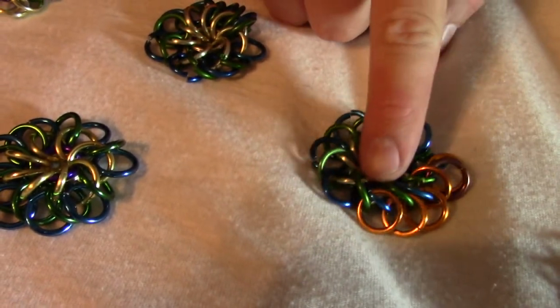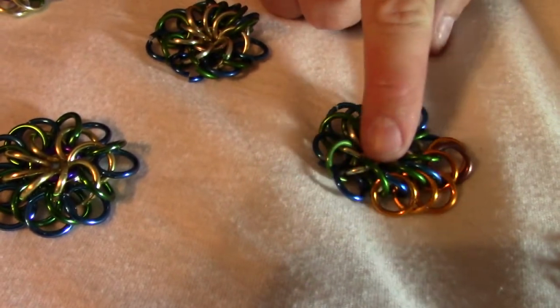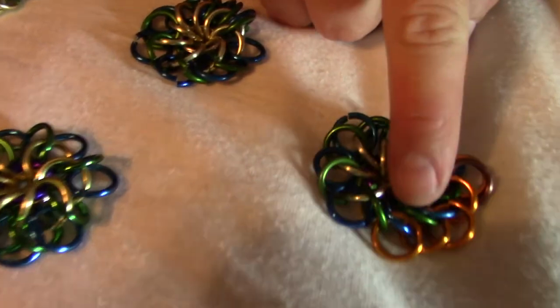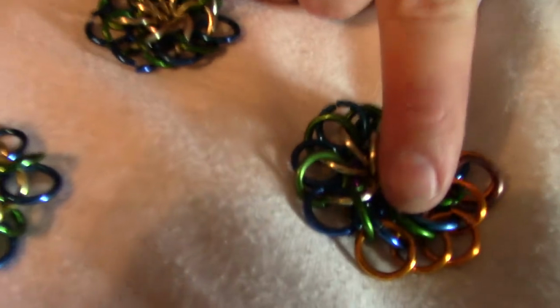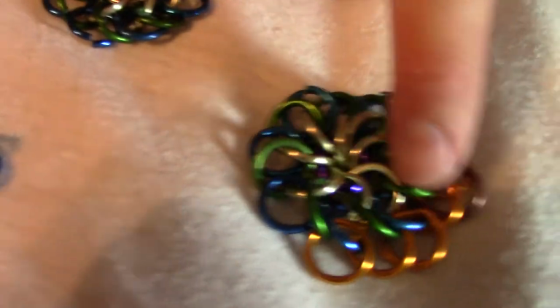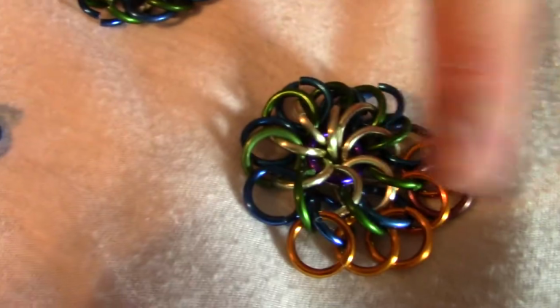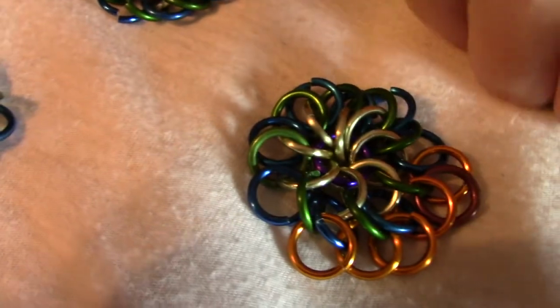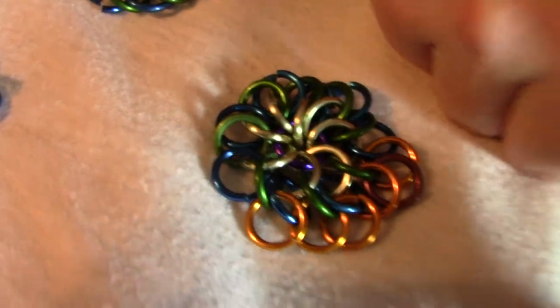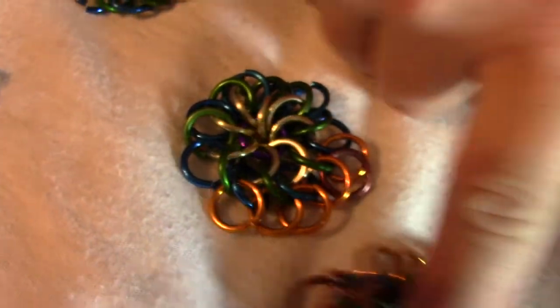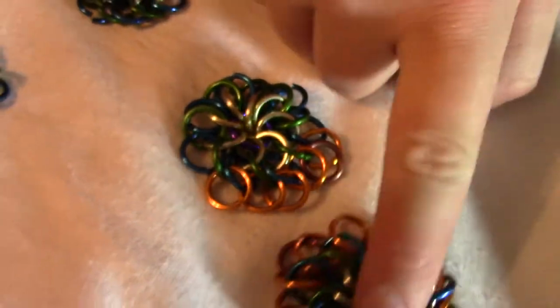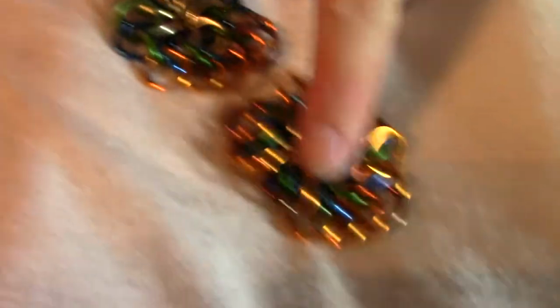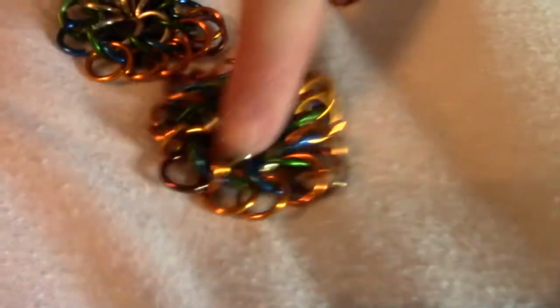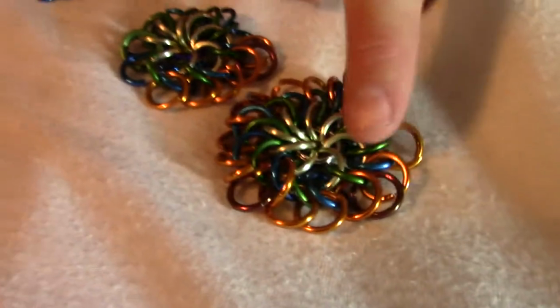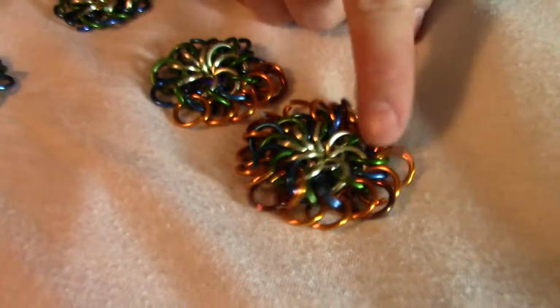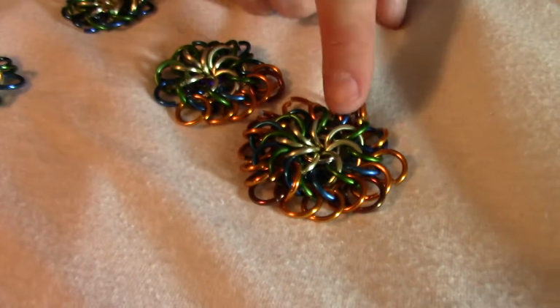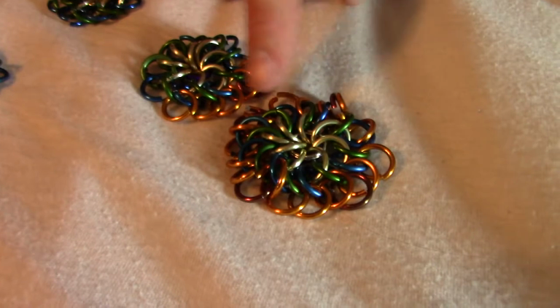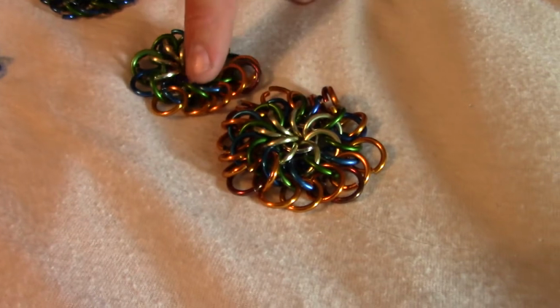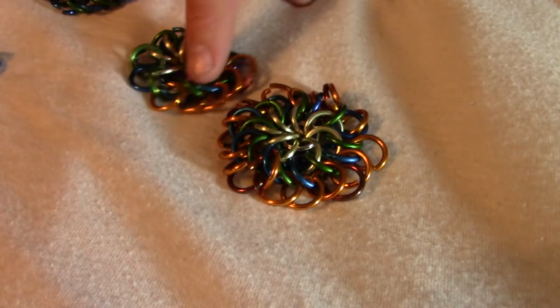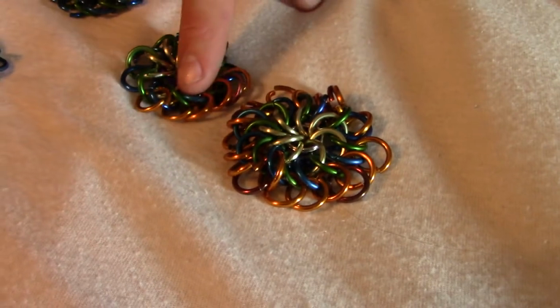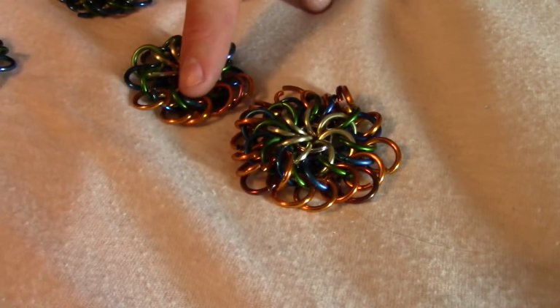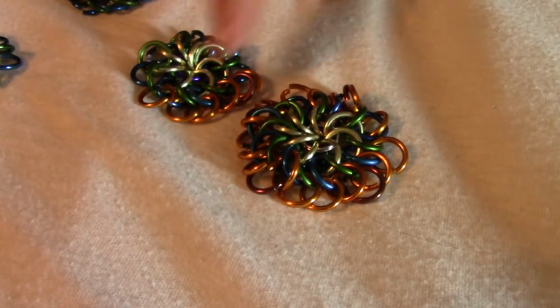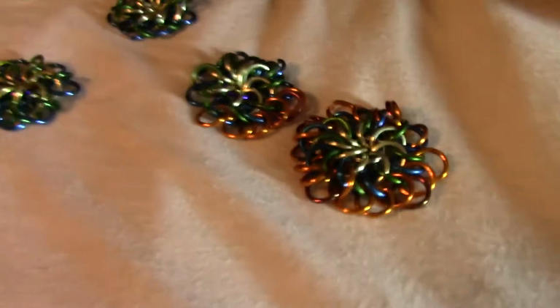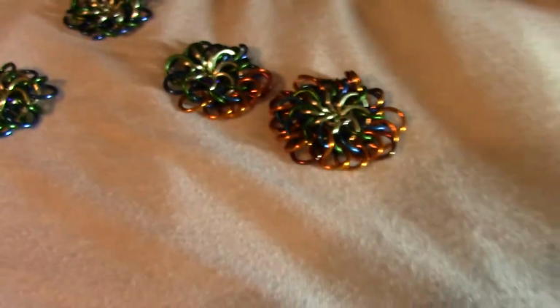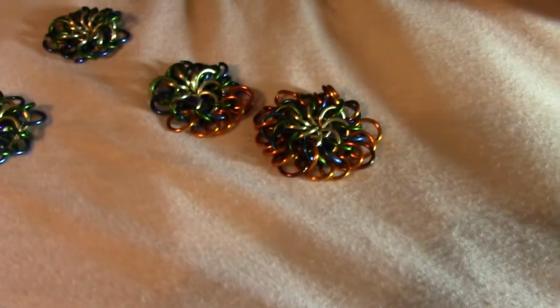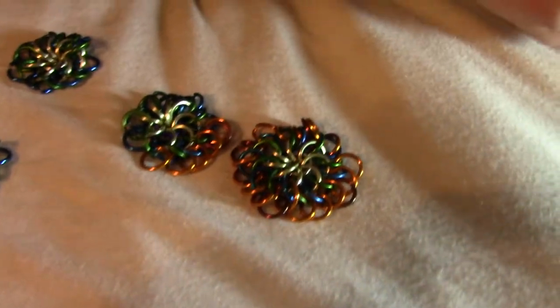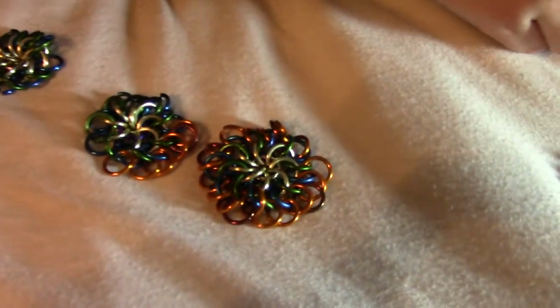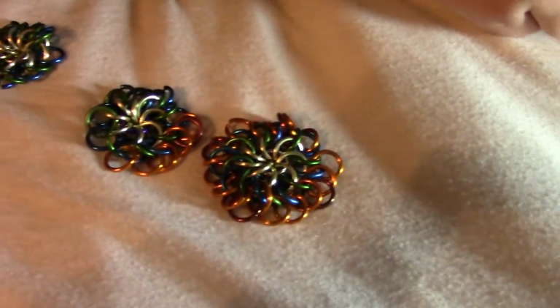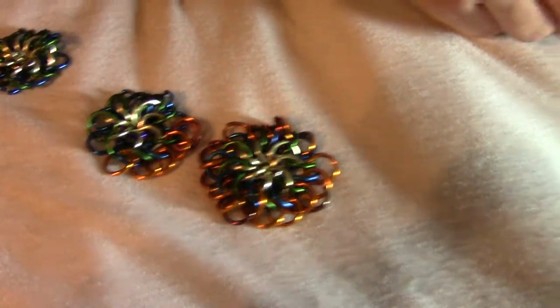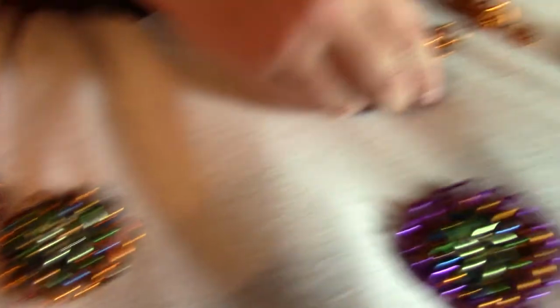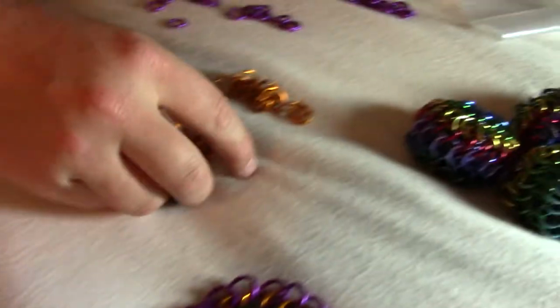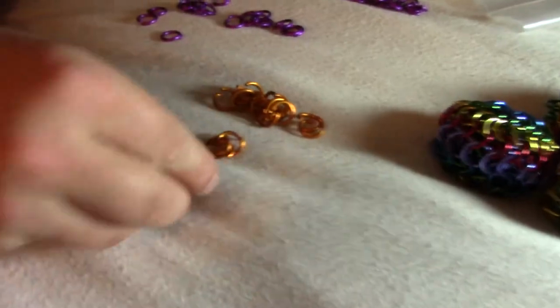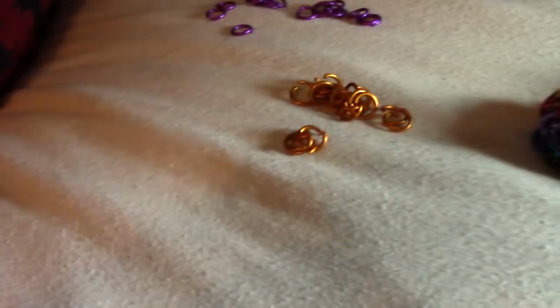And once I've done all of them, it will look like this. First, I'm going to add all of the oranges. I have here a bunch of oranges — we're going to have 16 total.